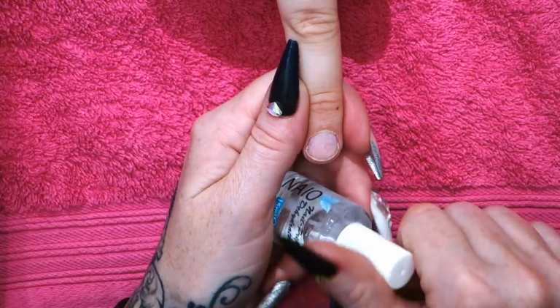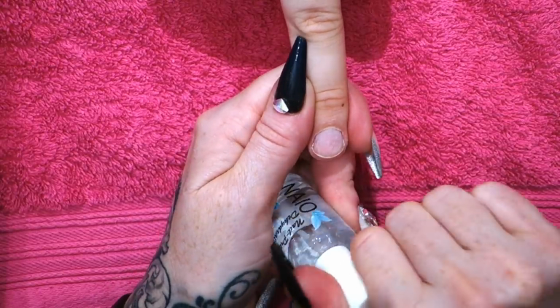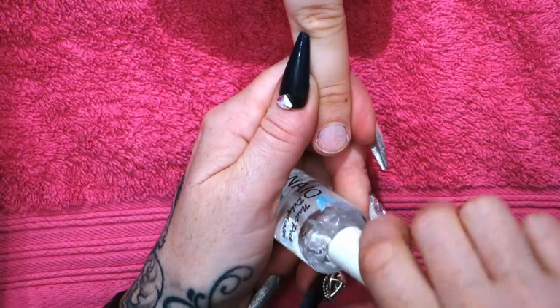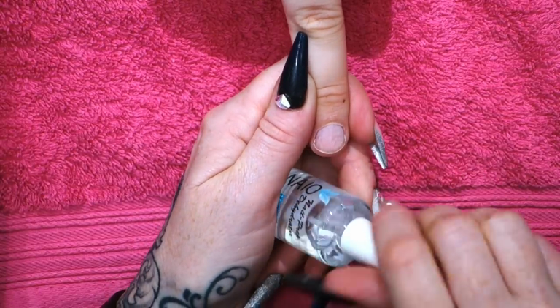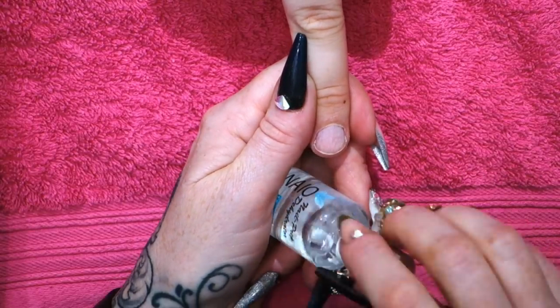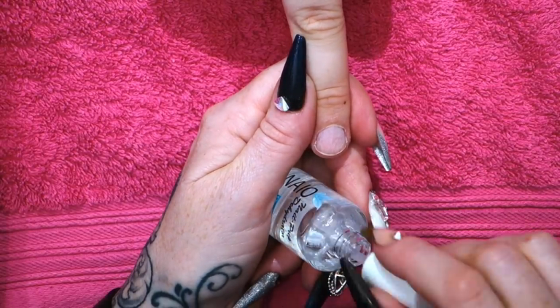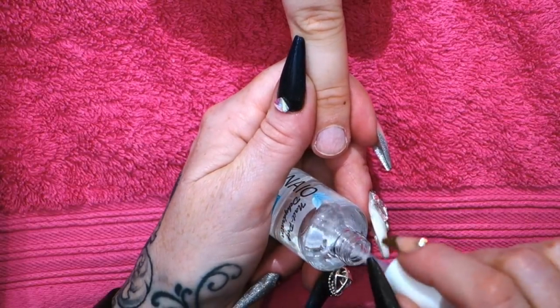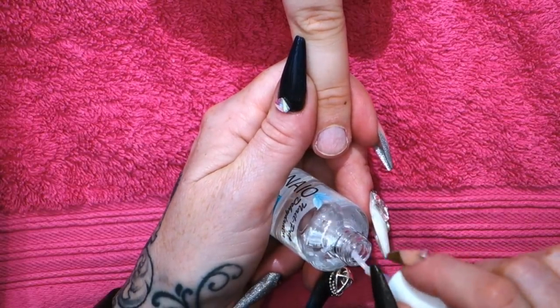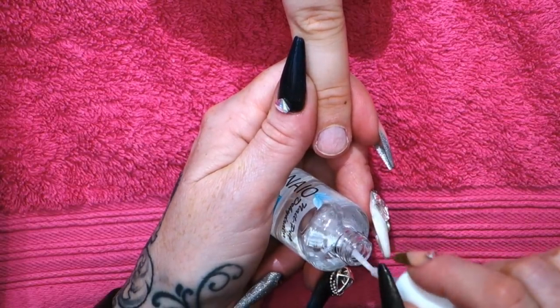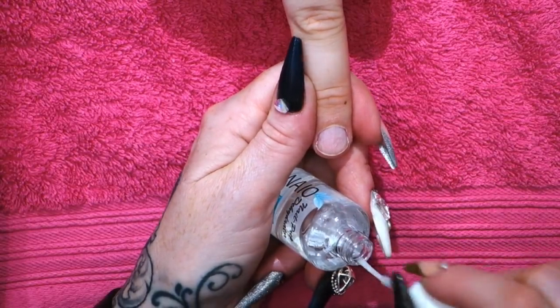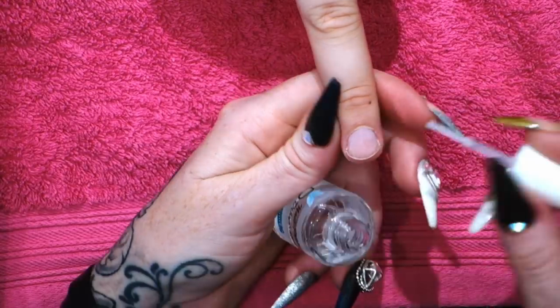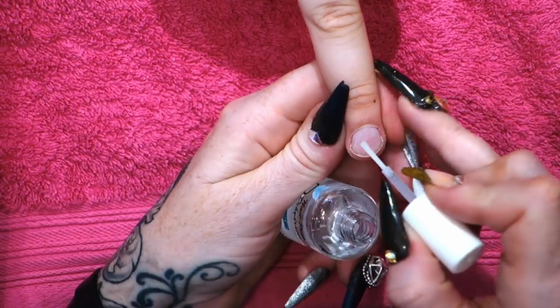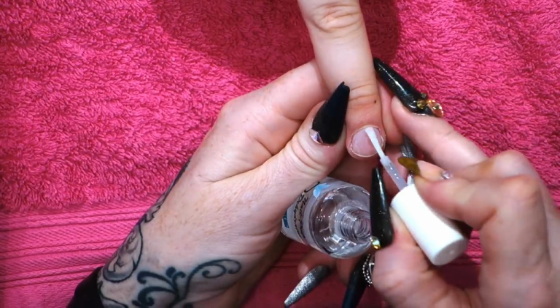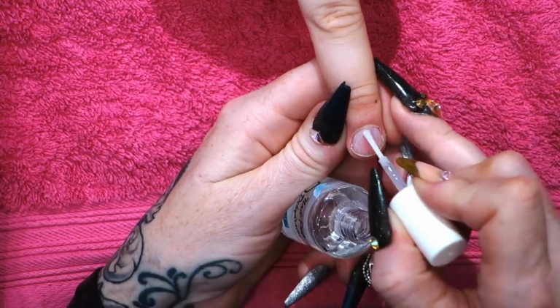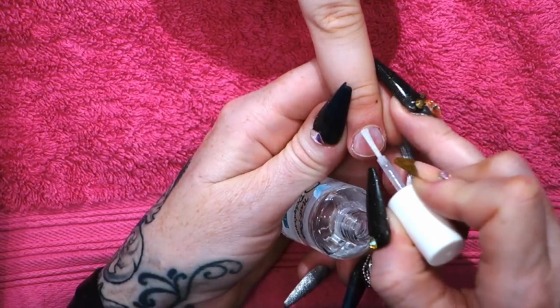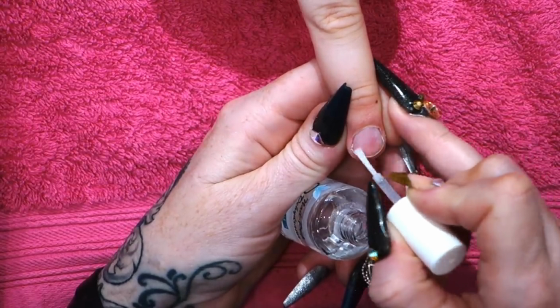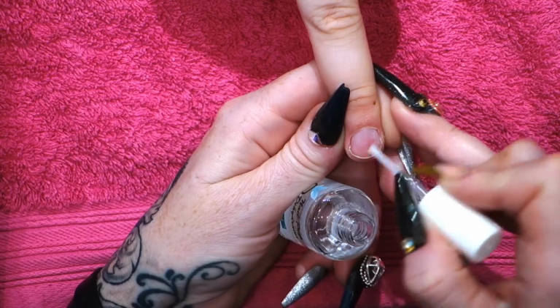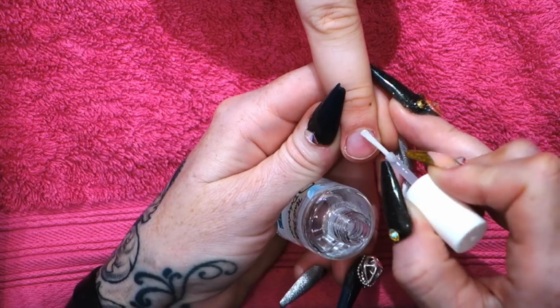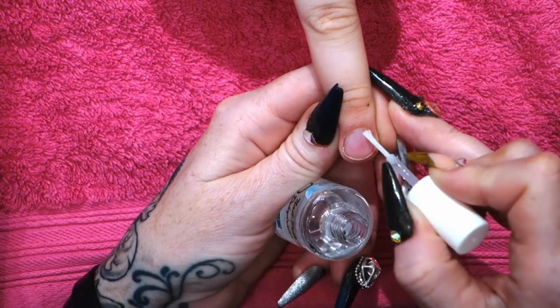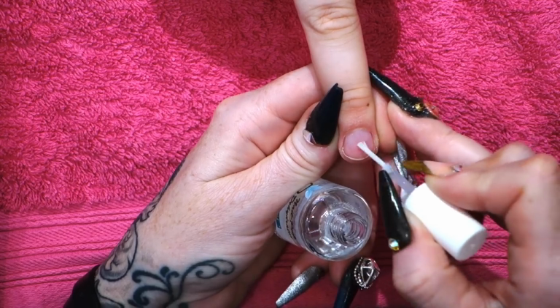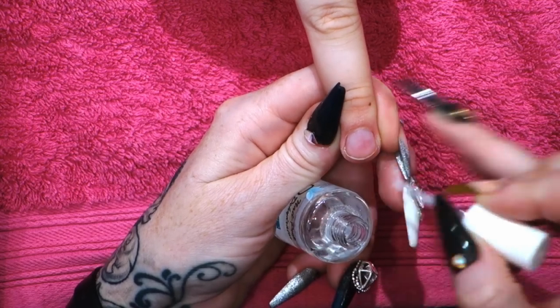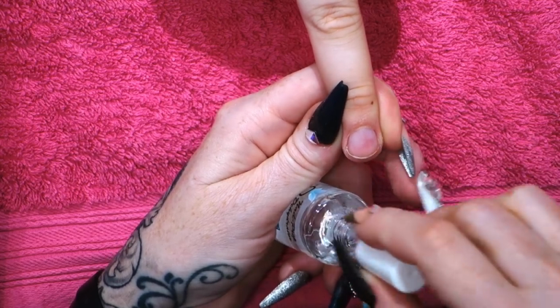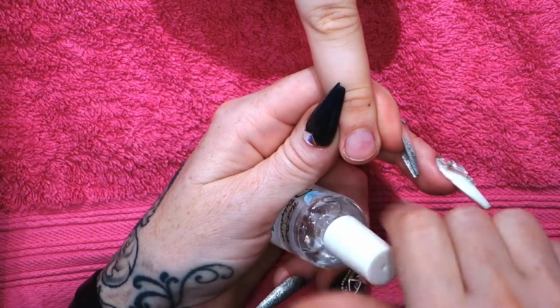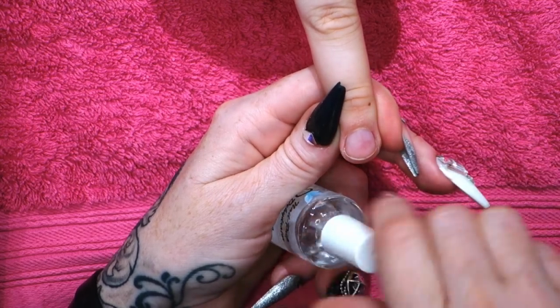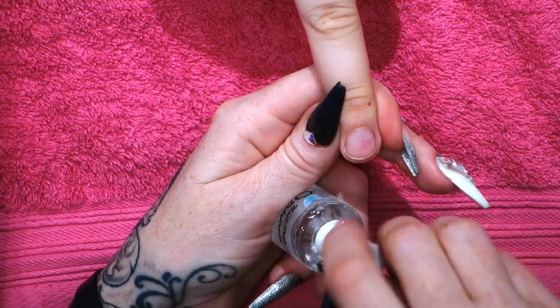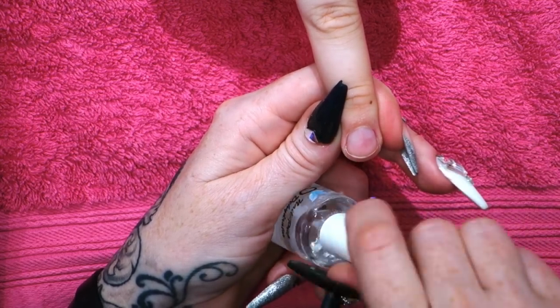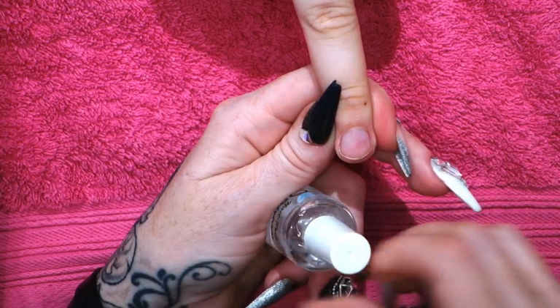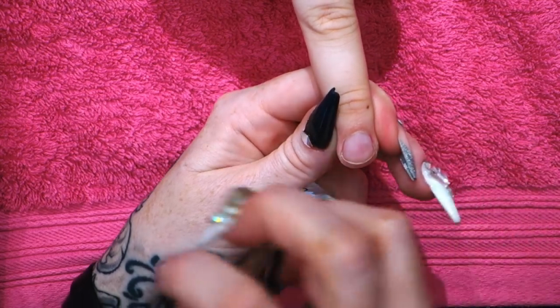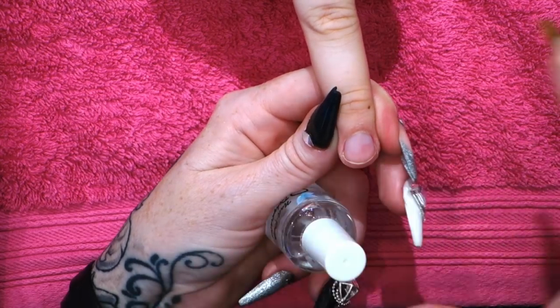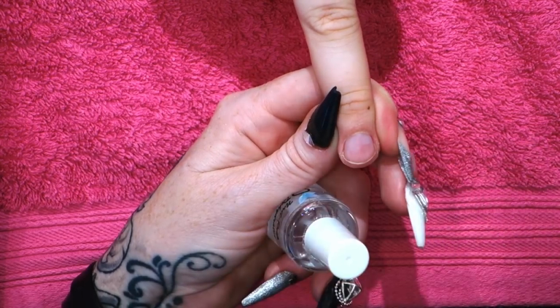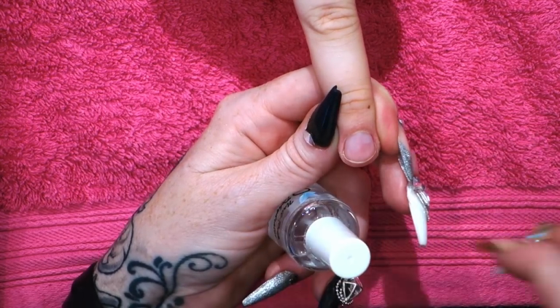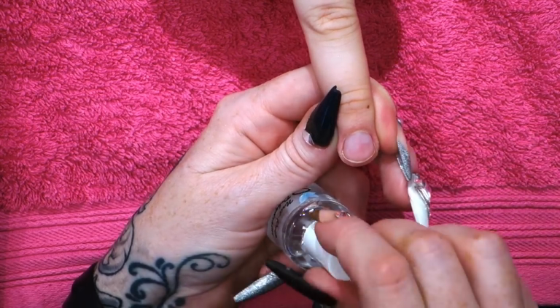I'm going to dehydrate the nail now with the Nail Prep Dehydration. You don't need to overload it, just let it disperse over the nail.